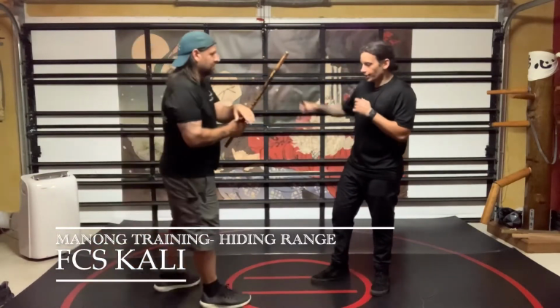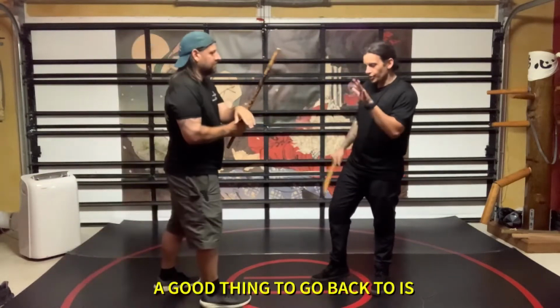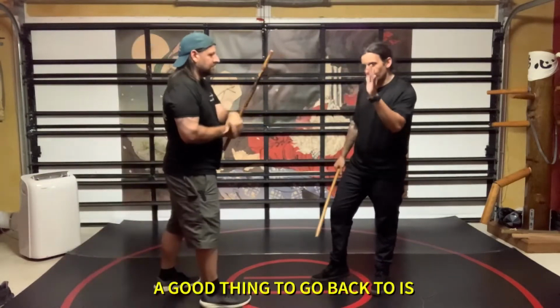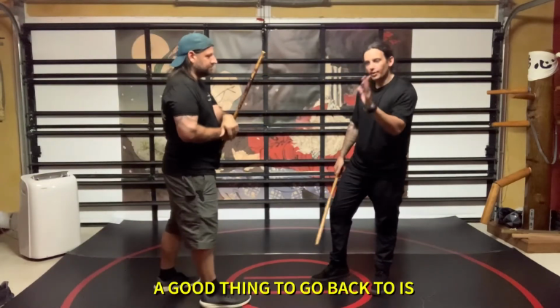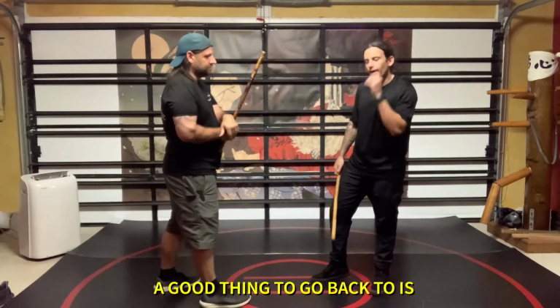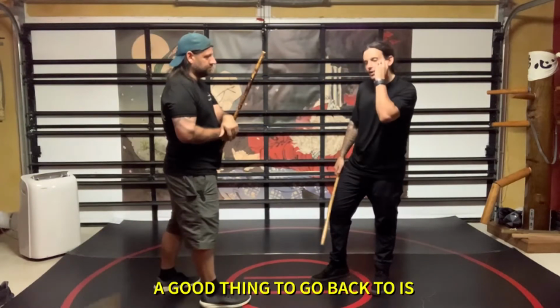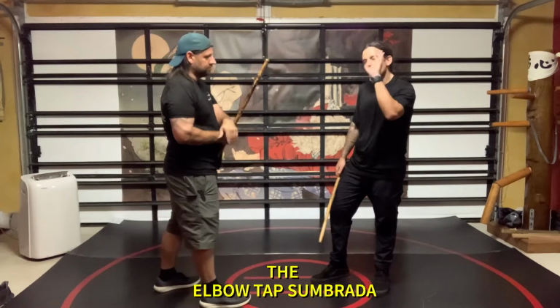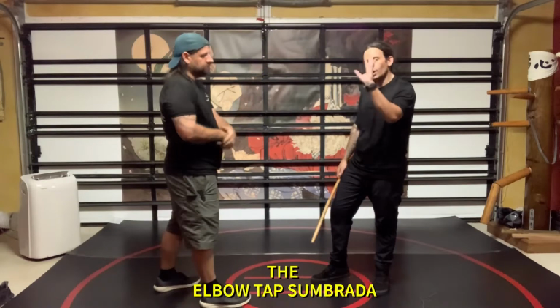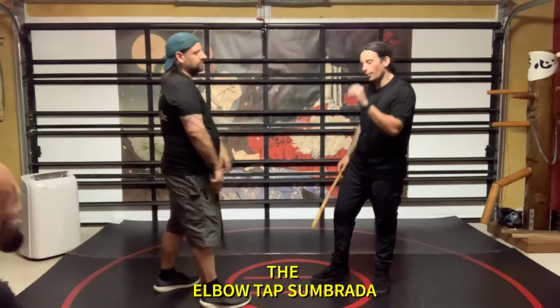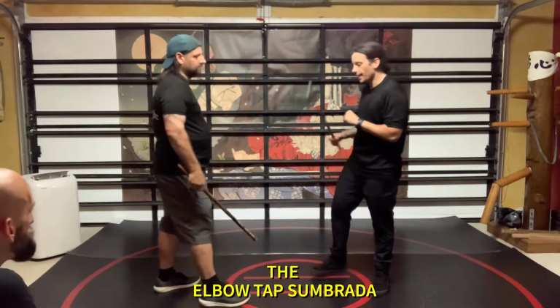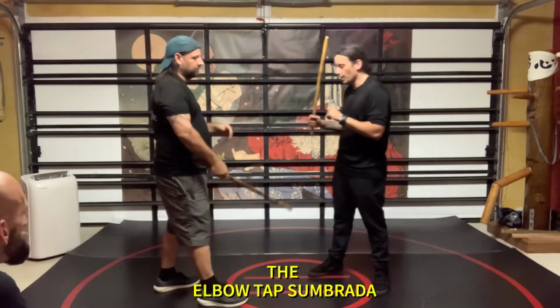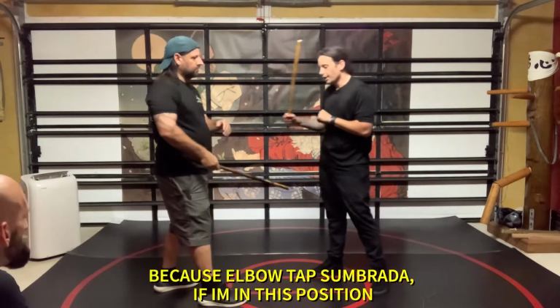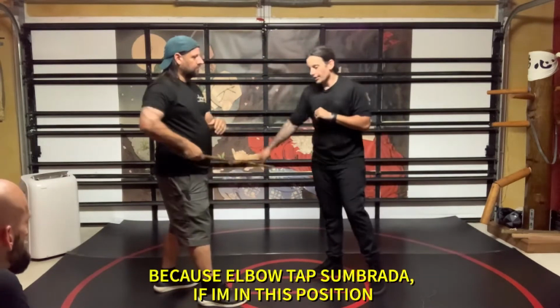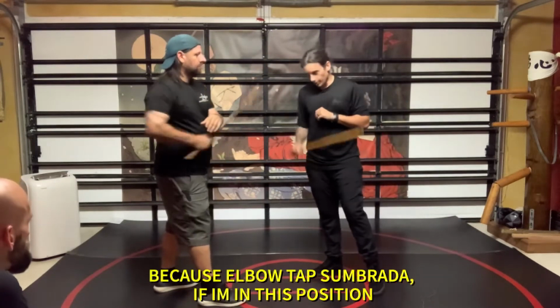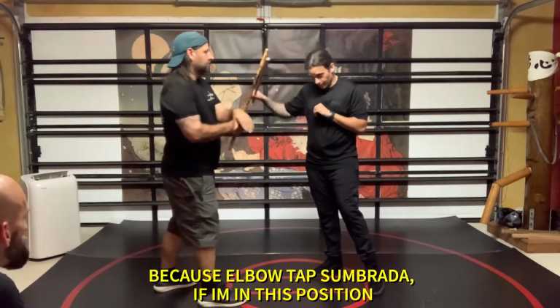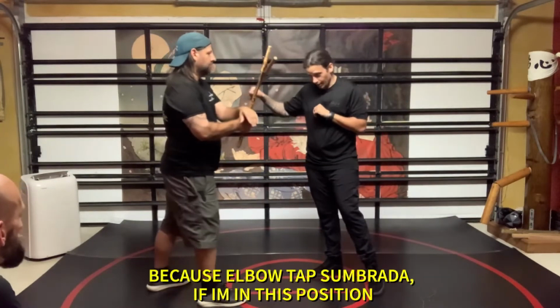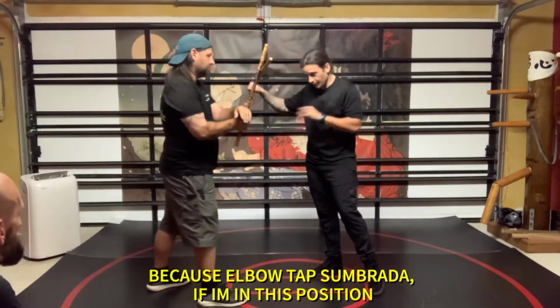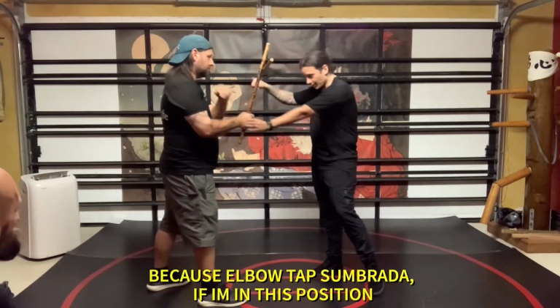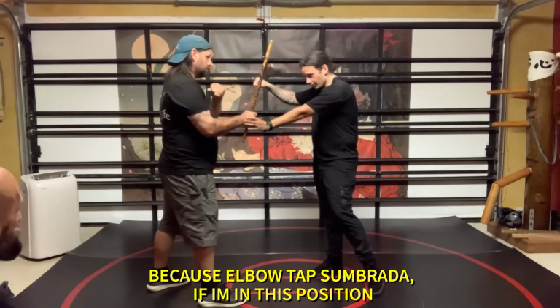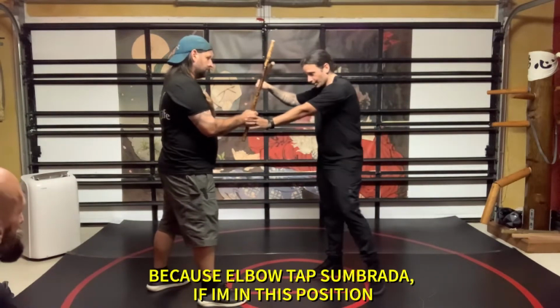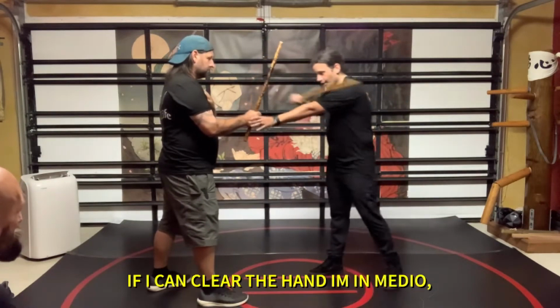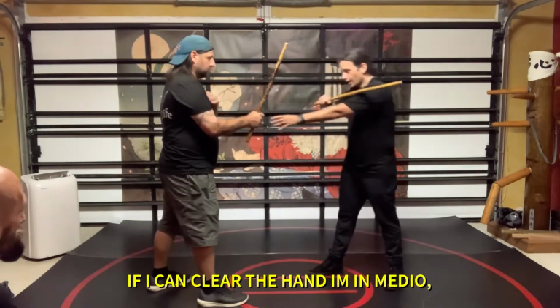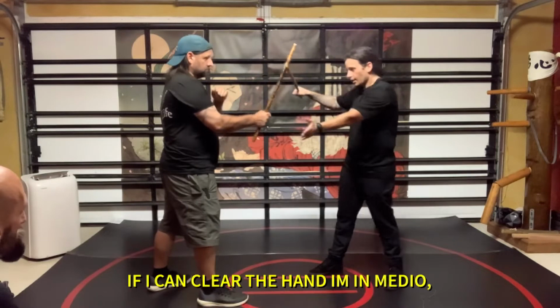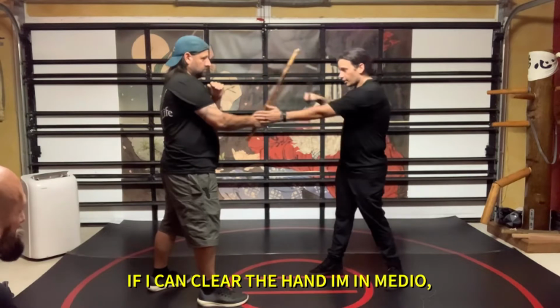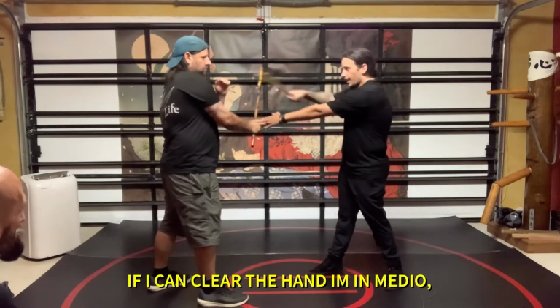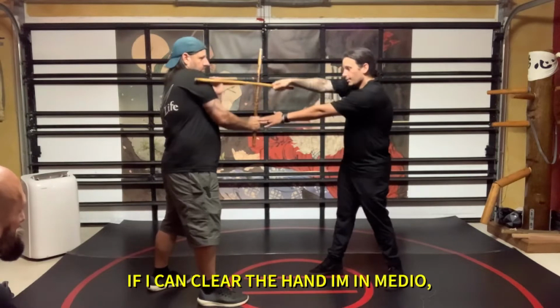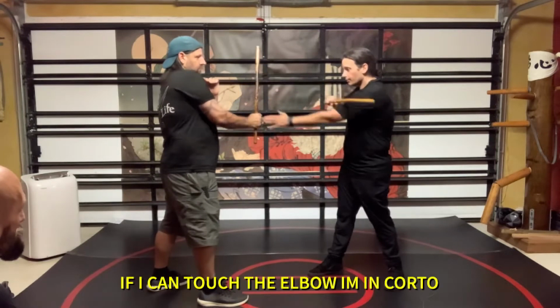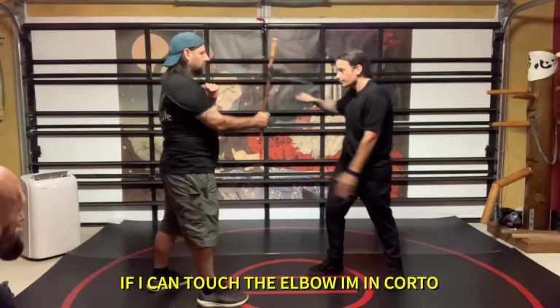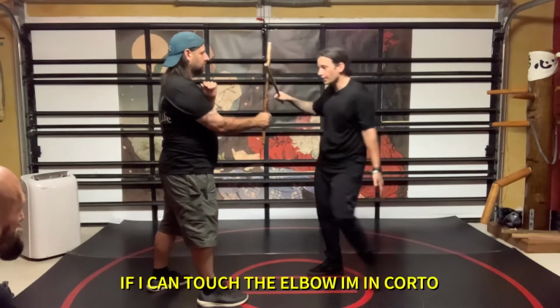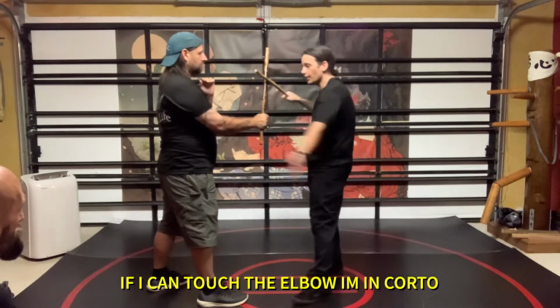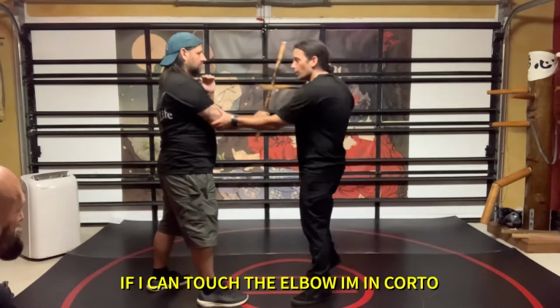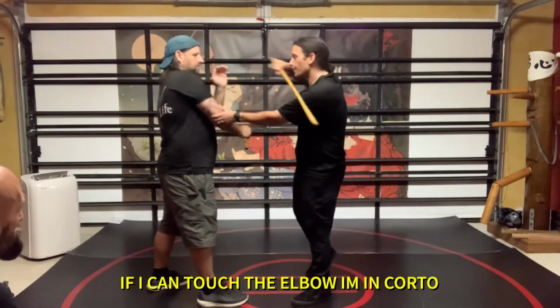Here's a good thing to go back to: work on the elbow taps and brada. So with the elbow taps and brada, if I'm in this position, I can put the hand on the medial. If I can touch the elbow, I can force it.